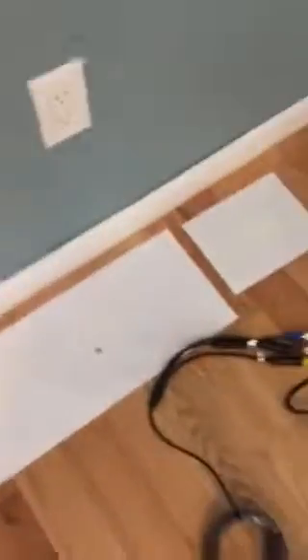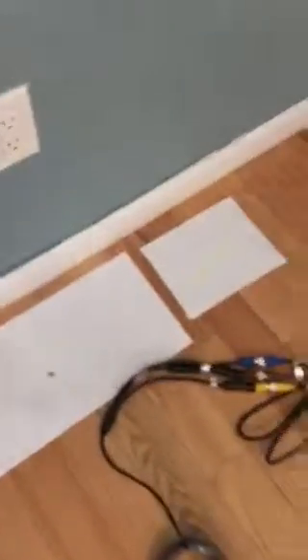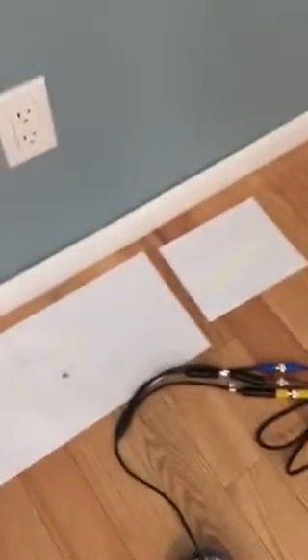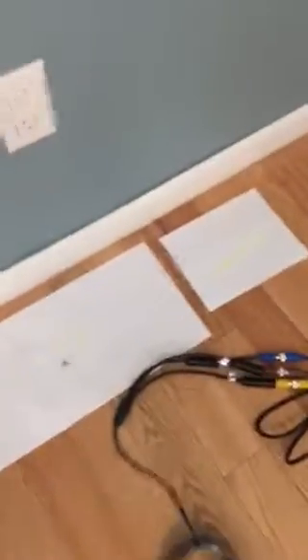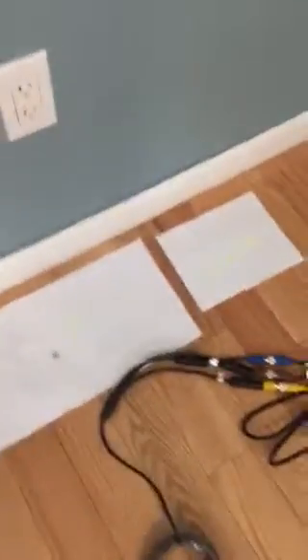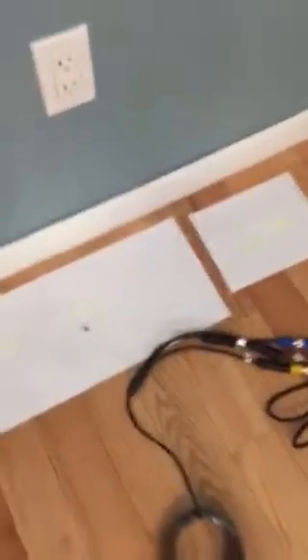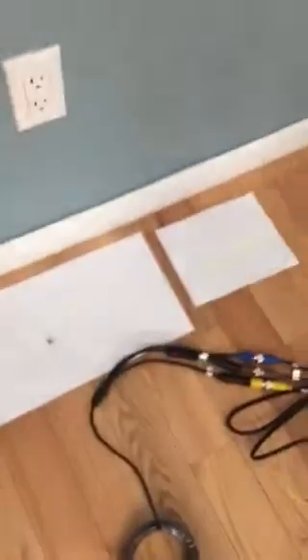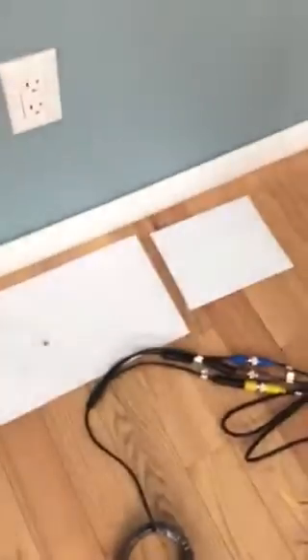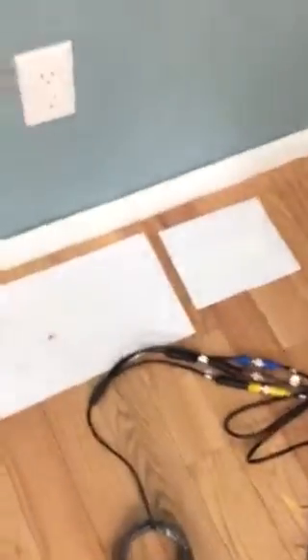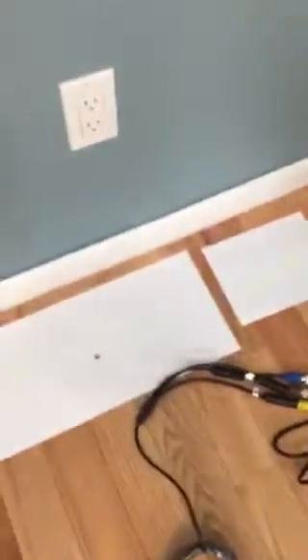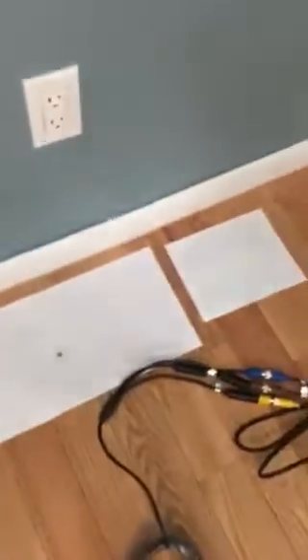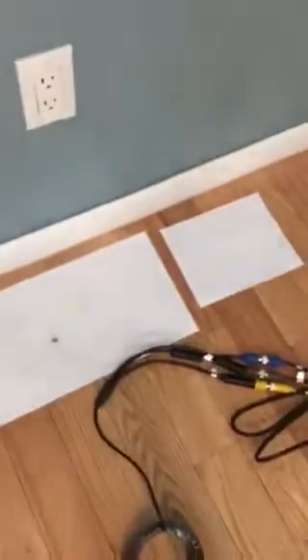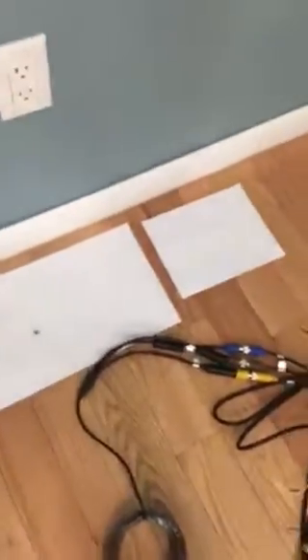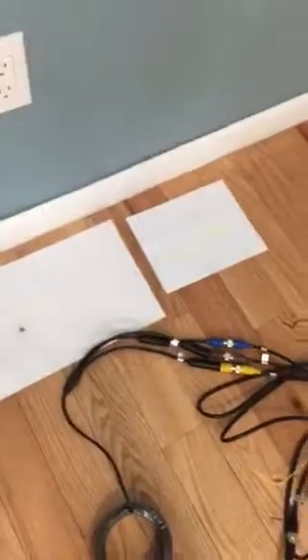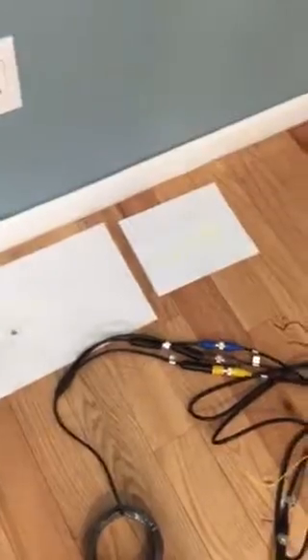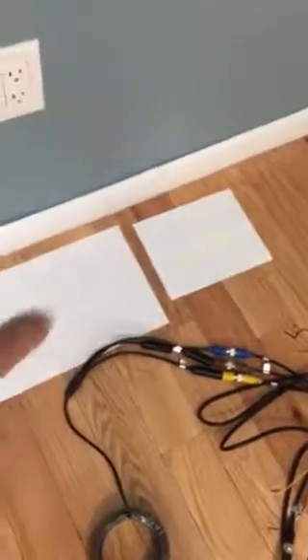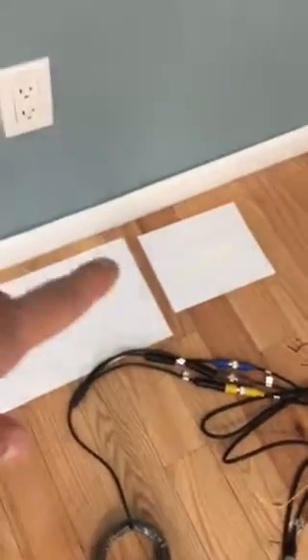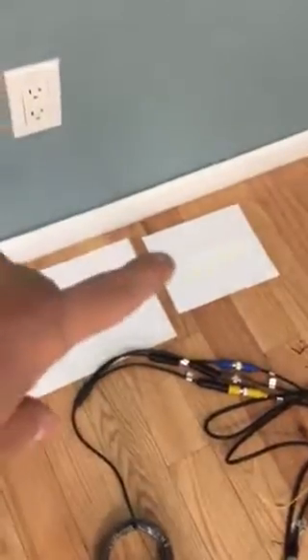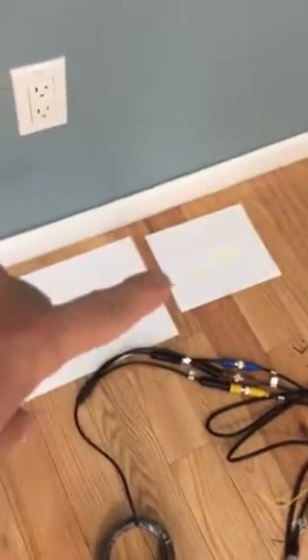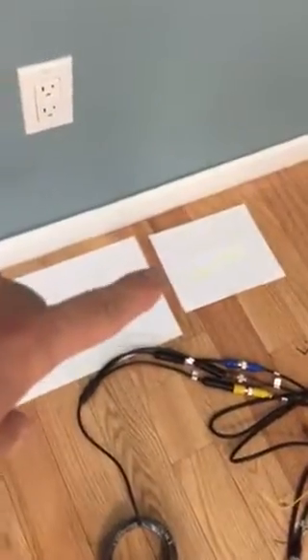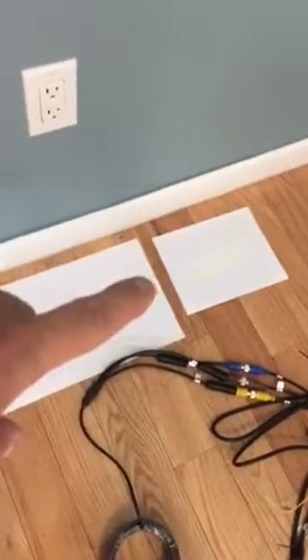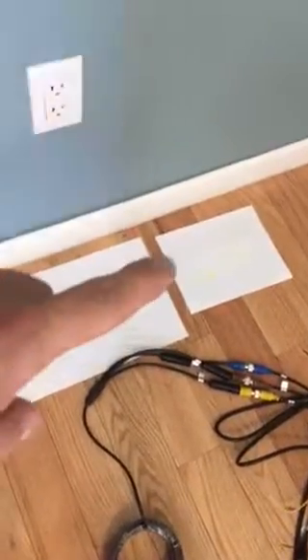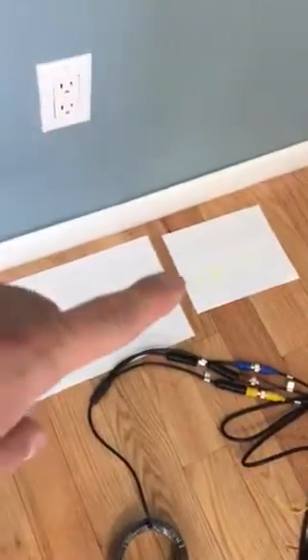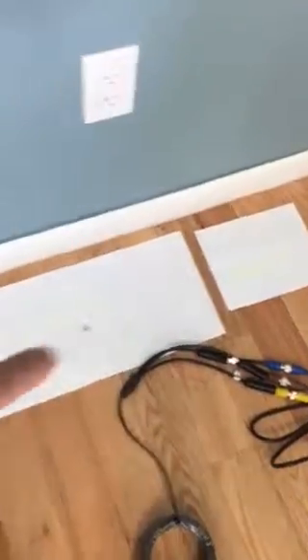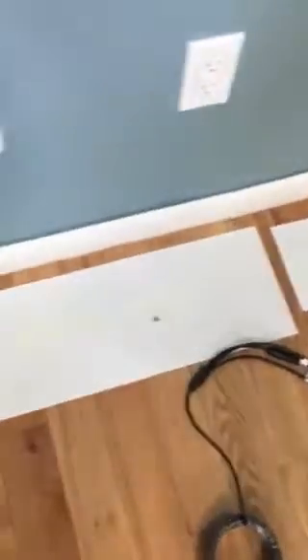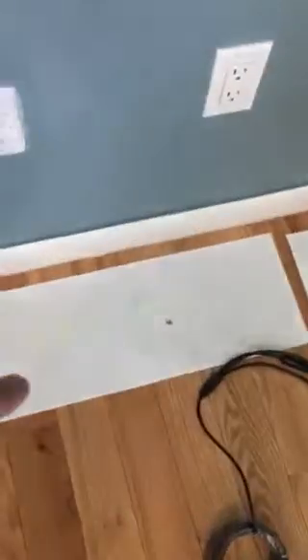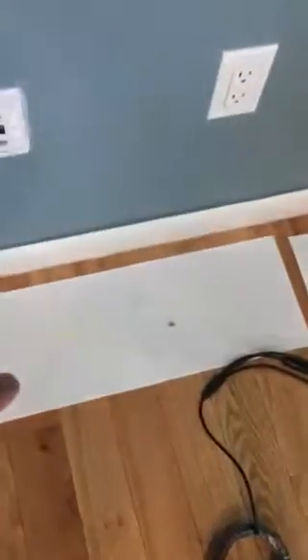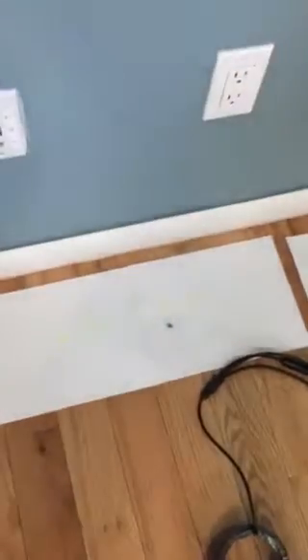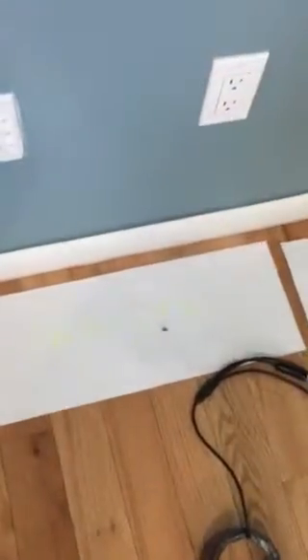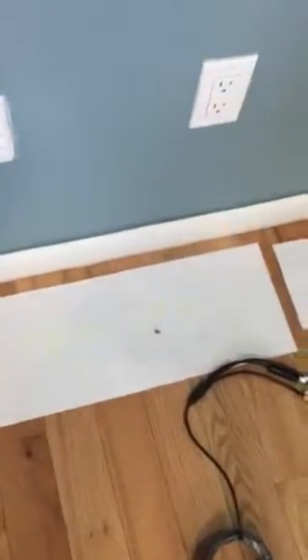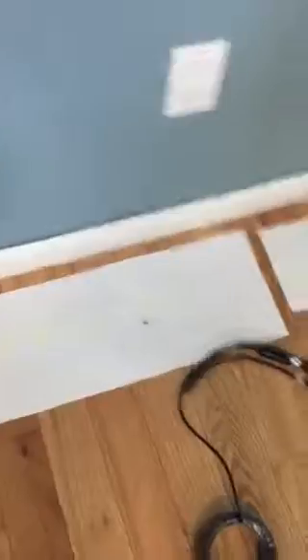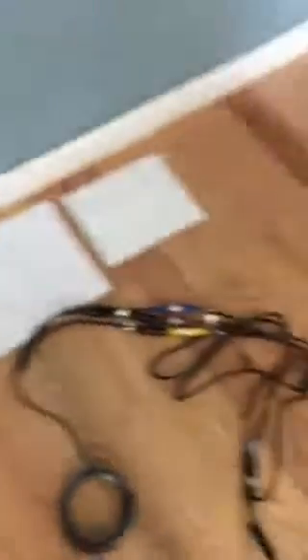Alright guys, we're going to show you the easy install for the camera kit and the sensors. We're going to start with the tractor portion and work our way back to the trailer.